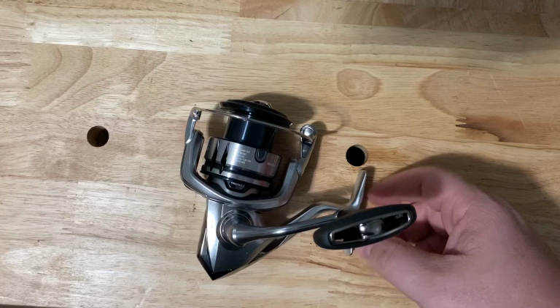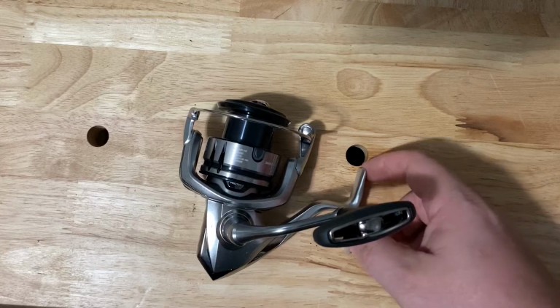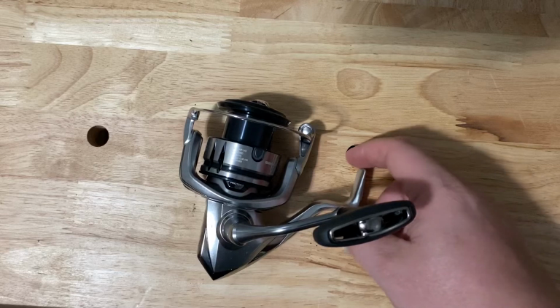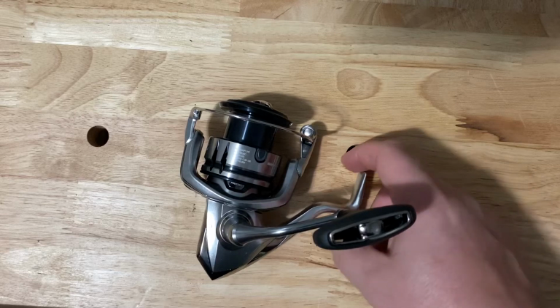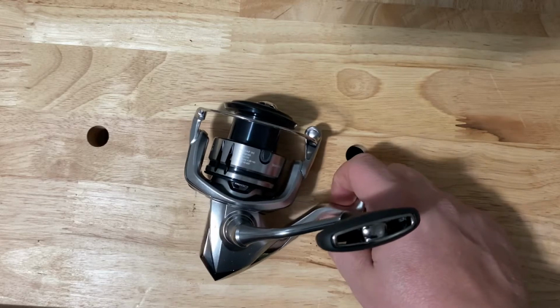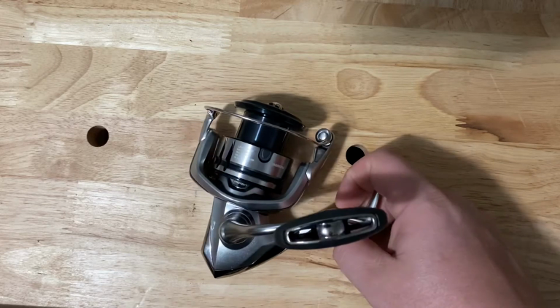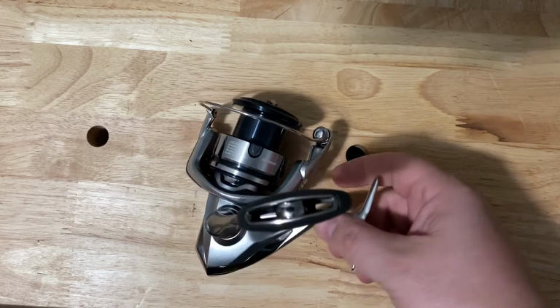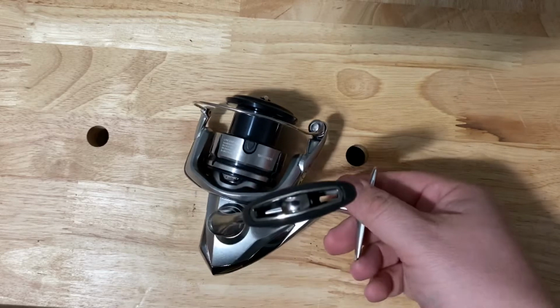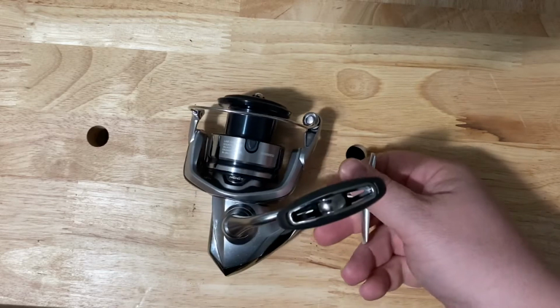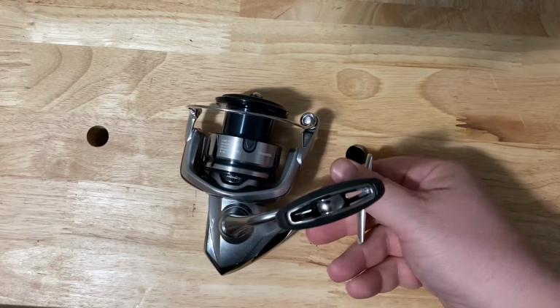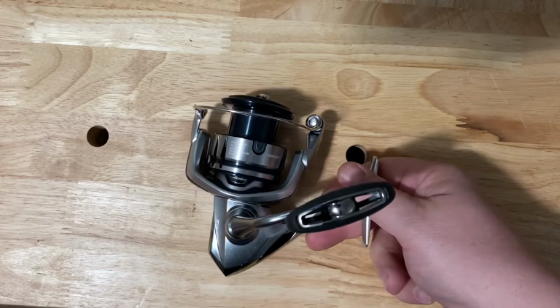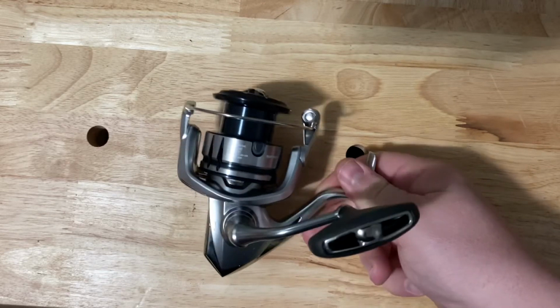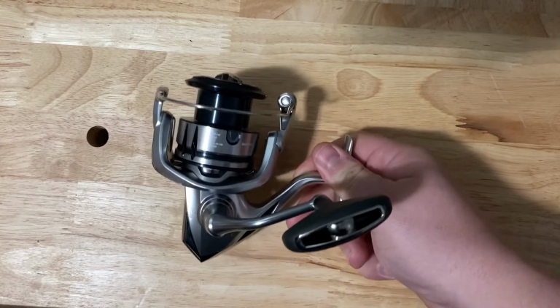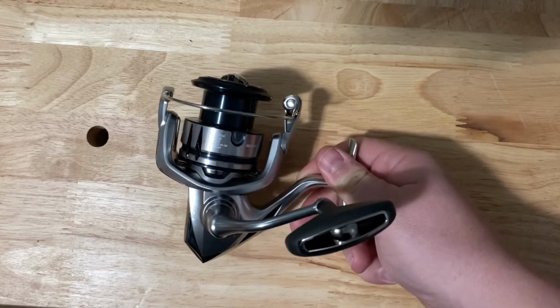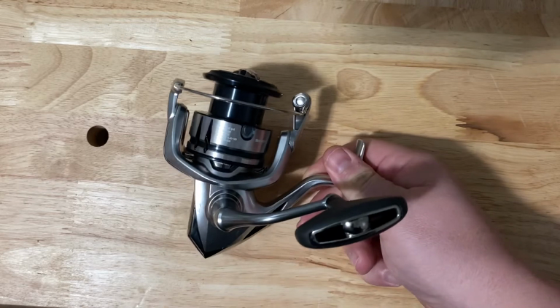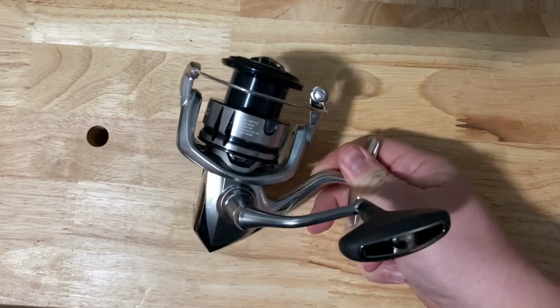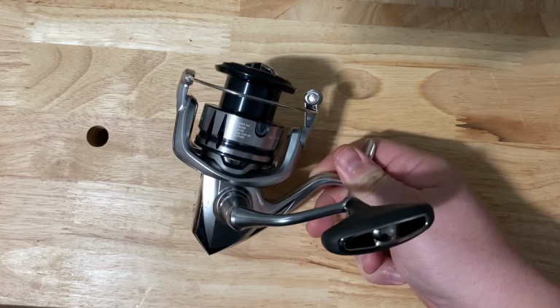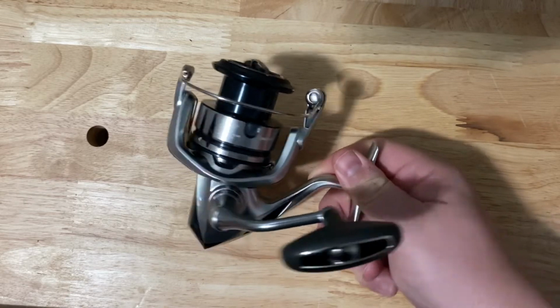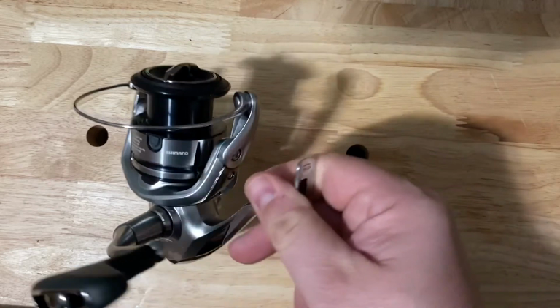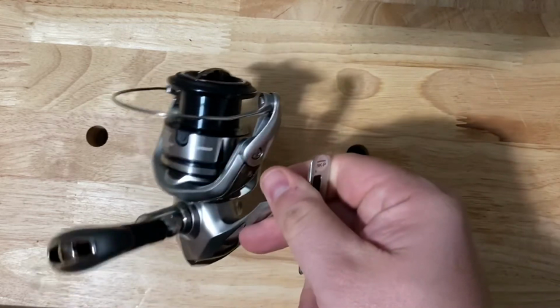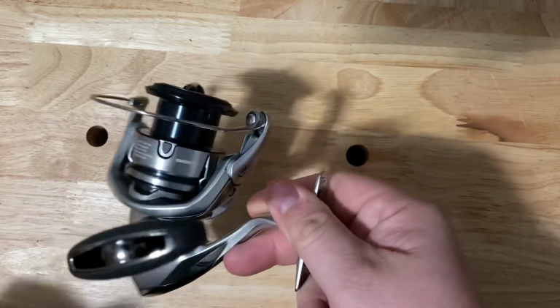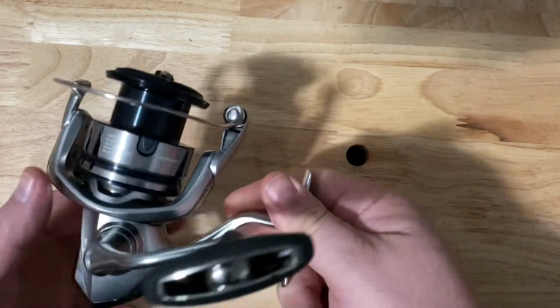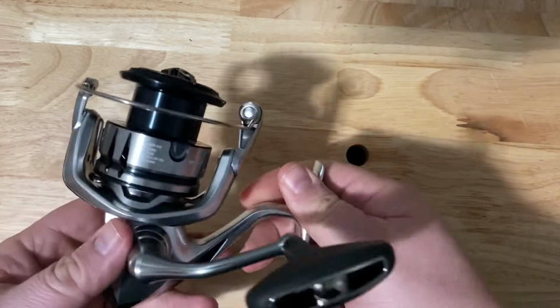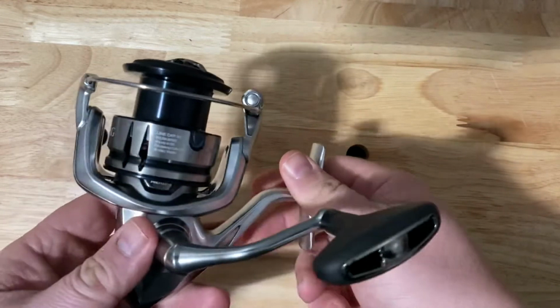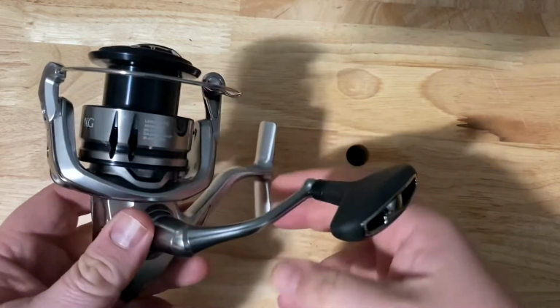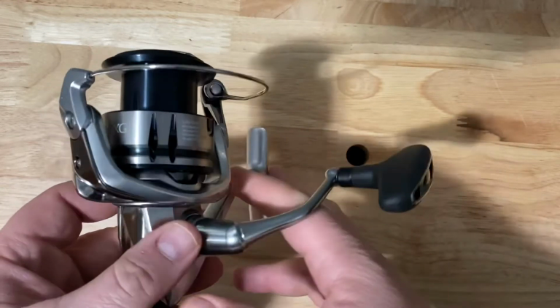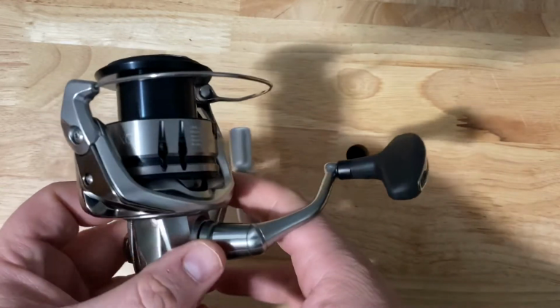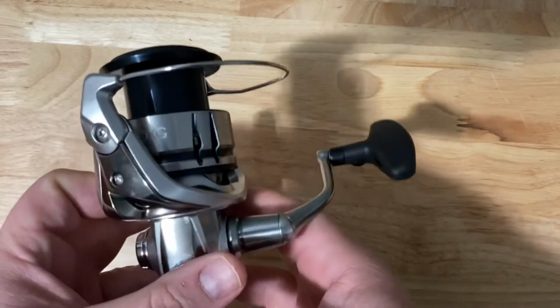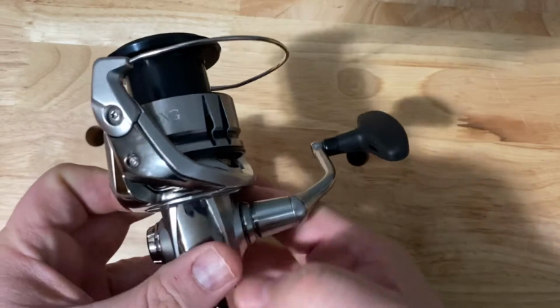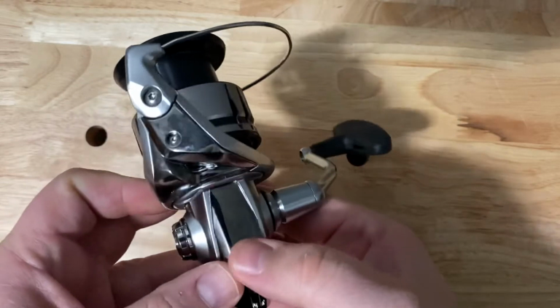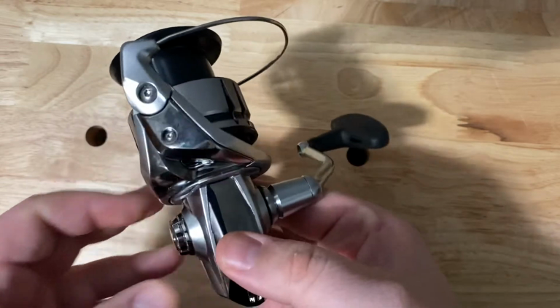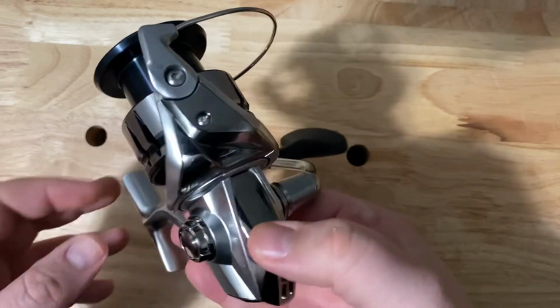Hey, what's going on? Keith from Trigger Happy. I'm going to do a review here of the Shimano Stratik. This is in the 4,000 size. There's multiple sizes you can get from the really small 1,000 up to, I believe, a 5,000 size.